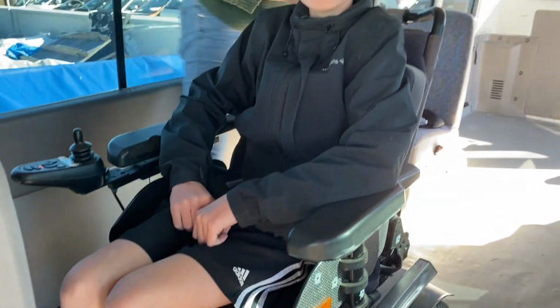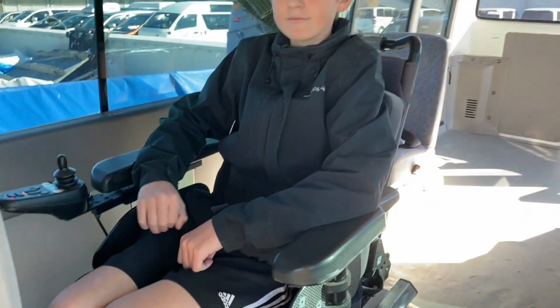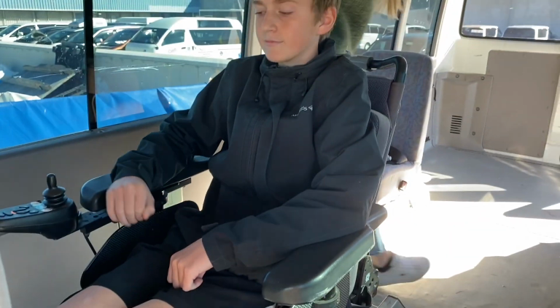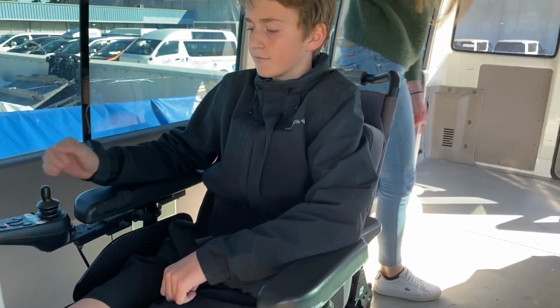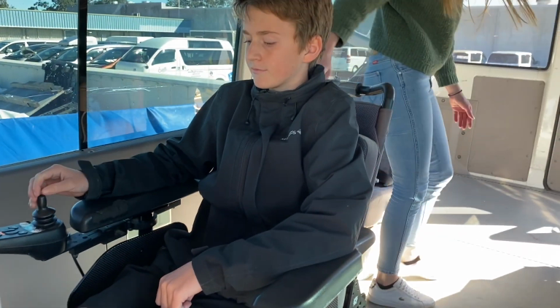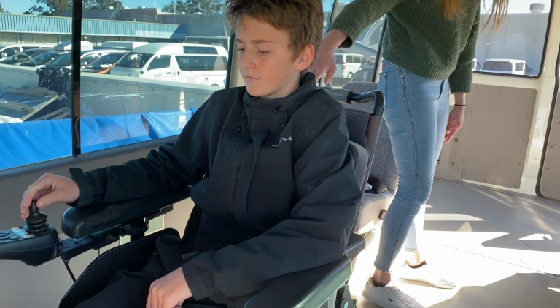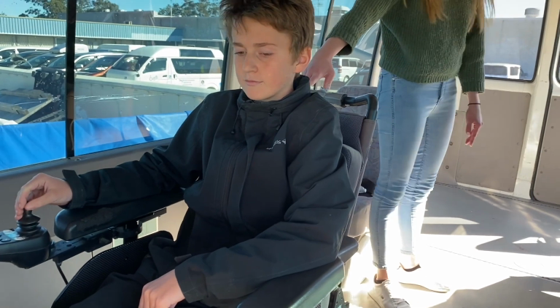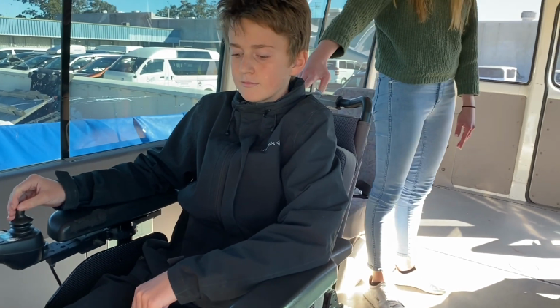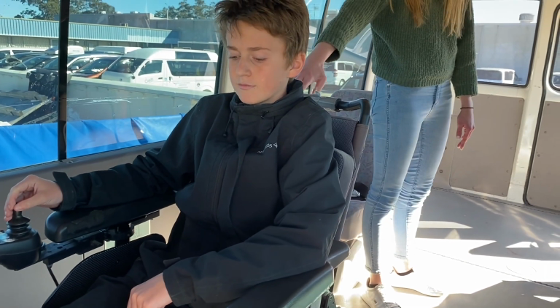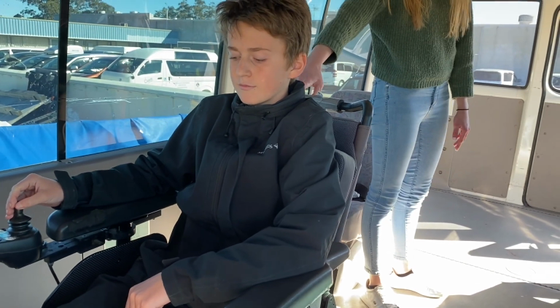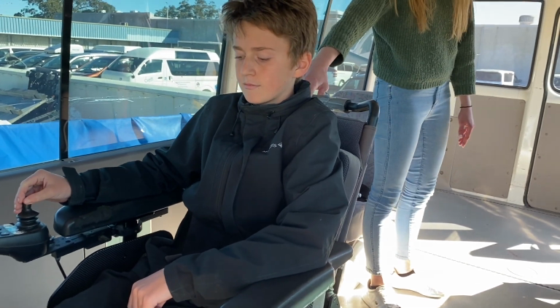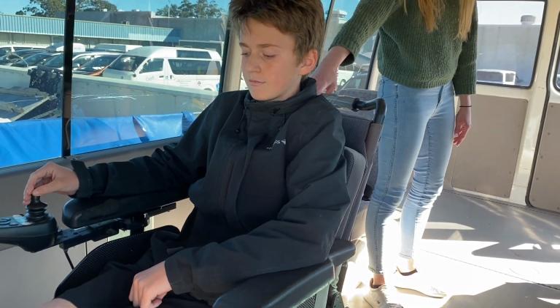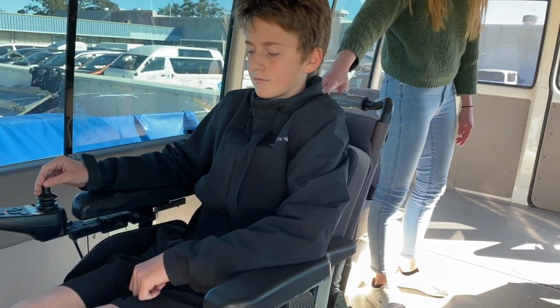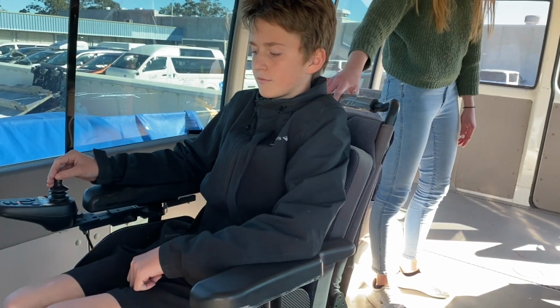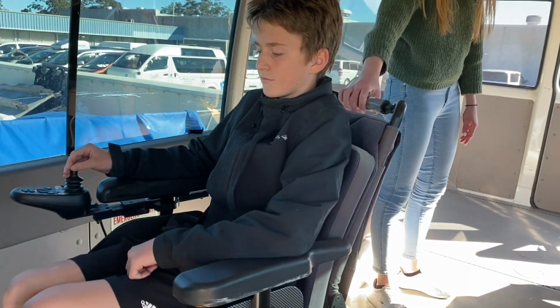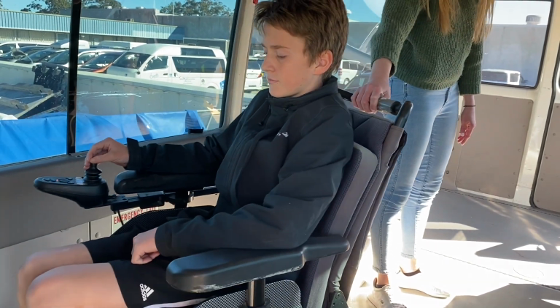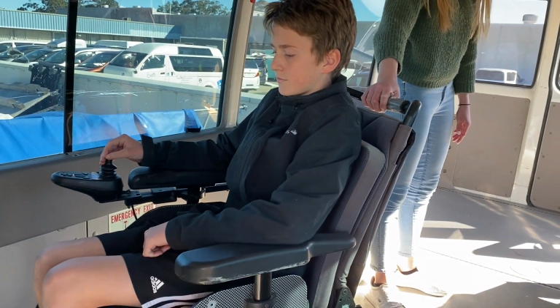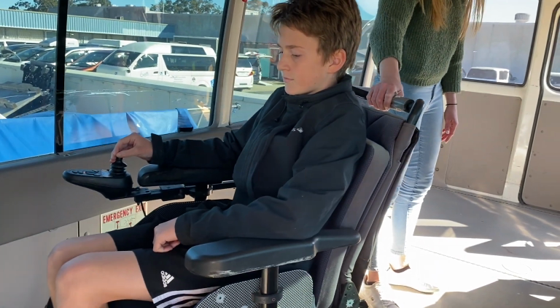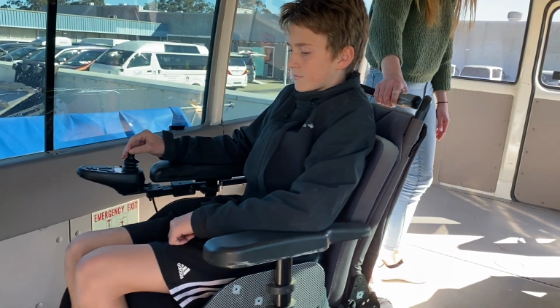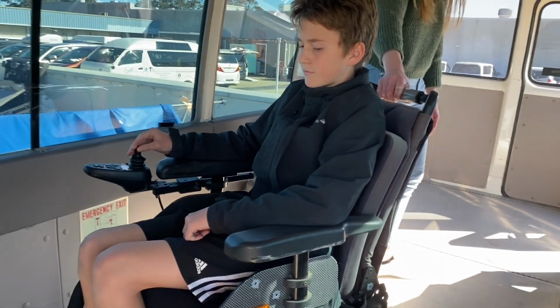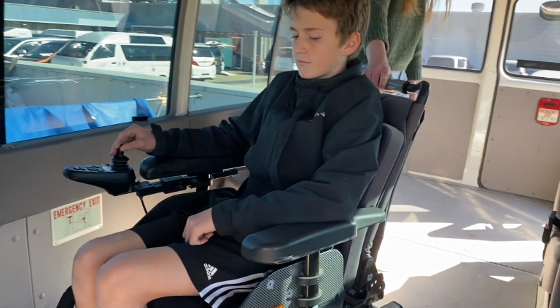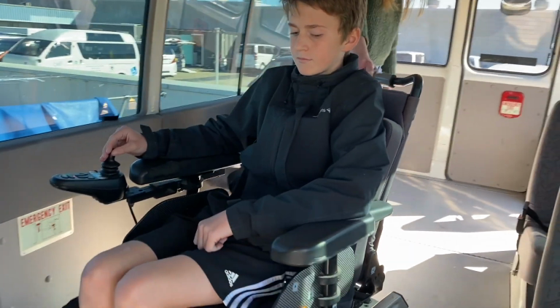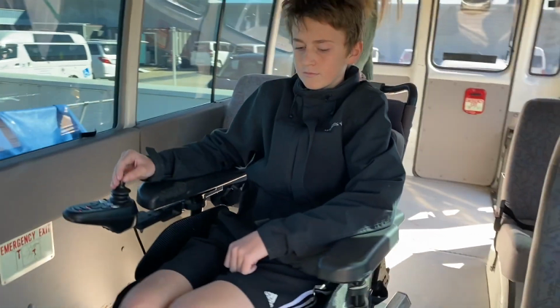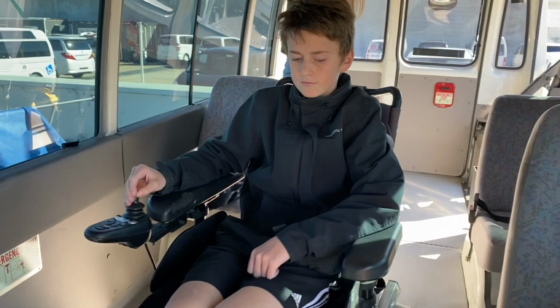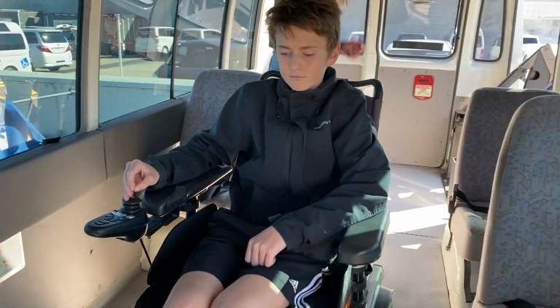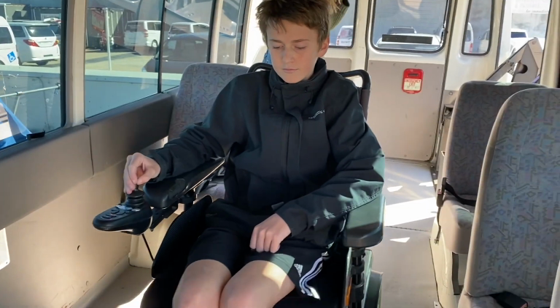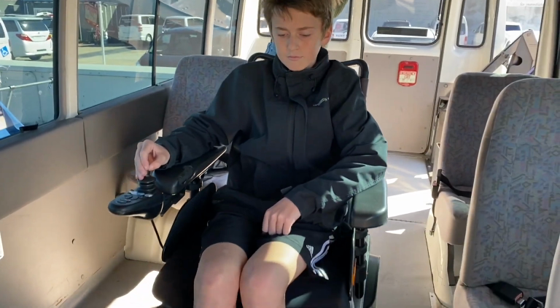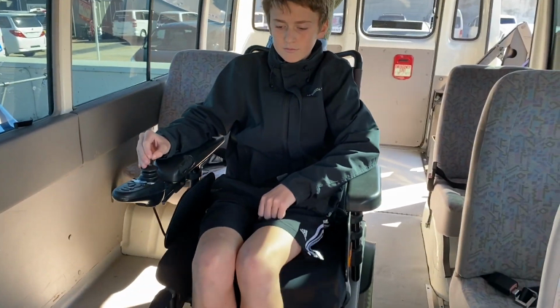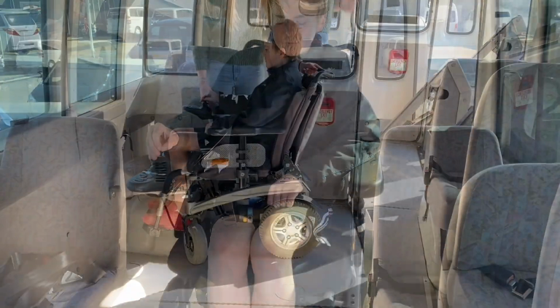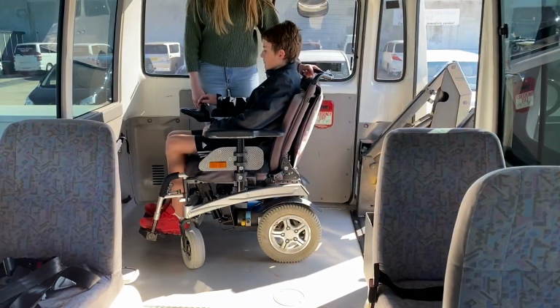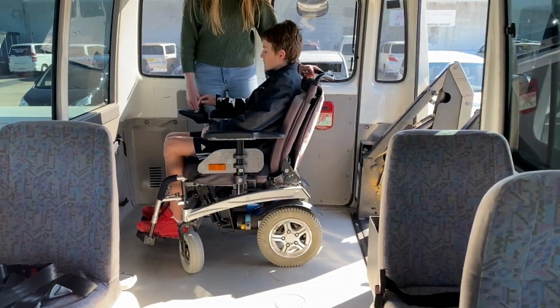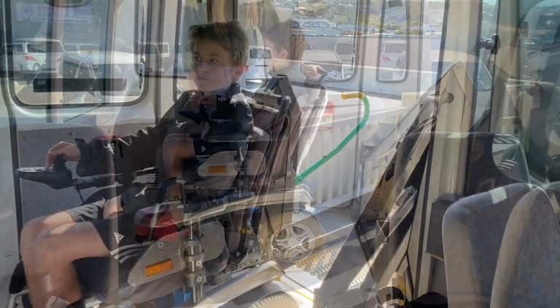Here you can see the wheelchair being reversed into position so that it can then exit onto the hoist.